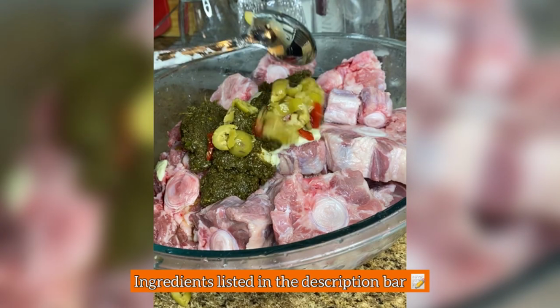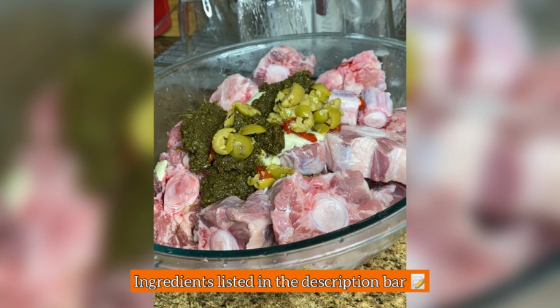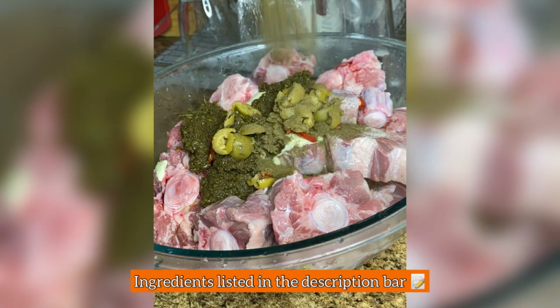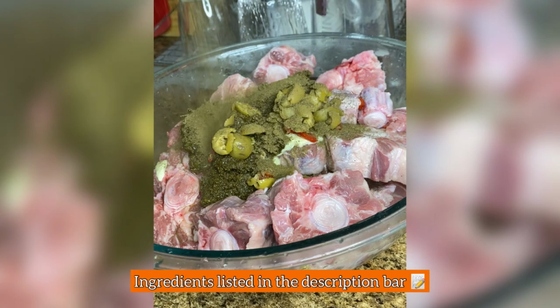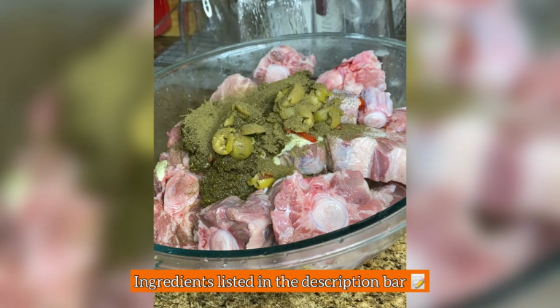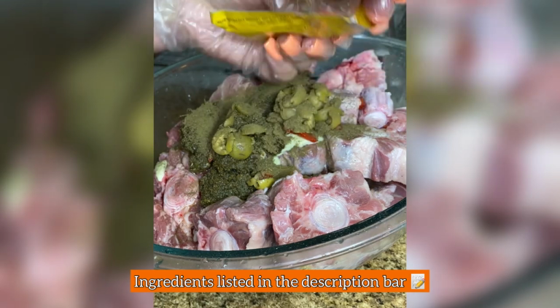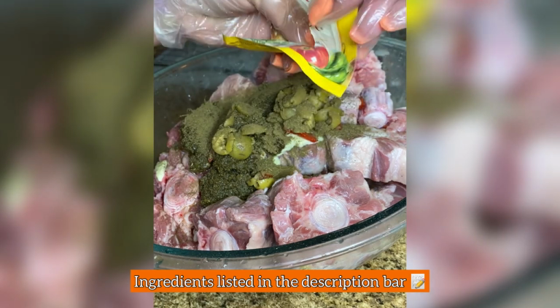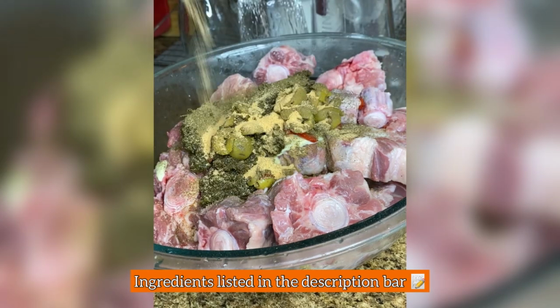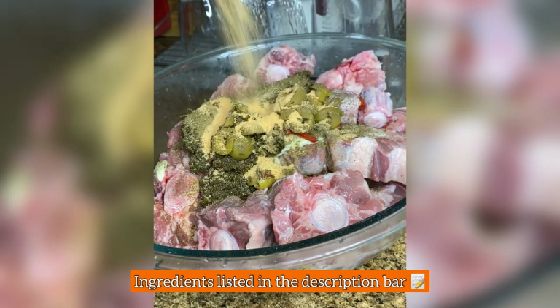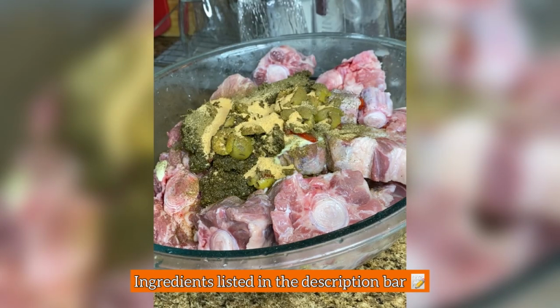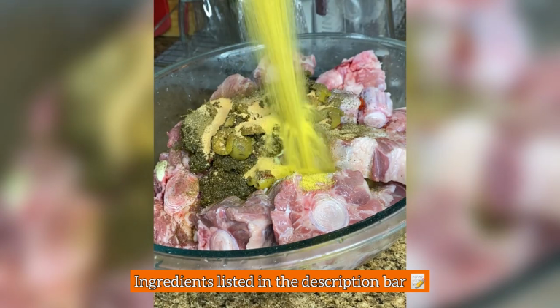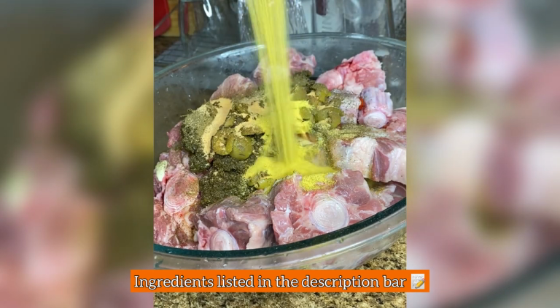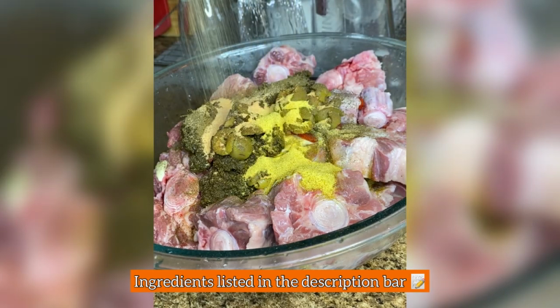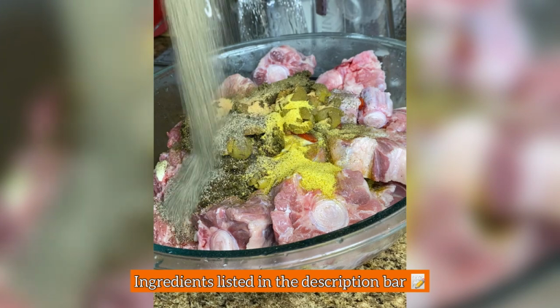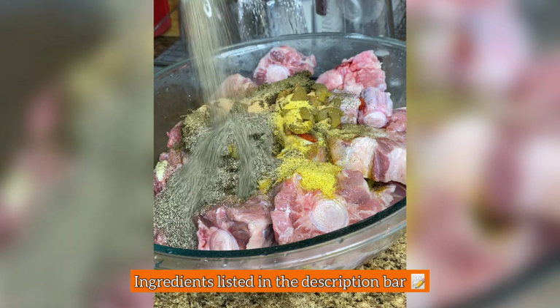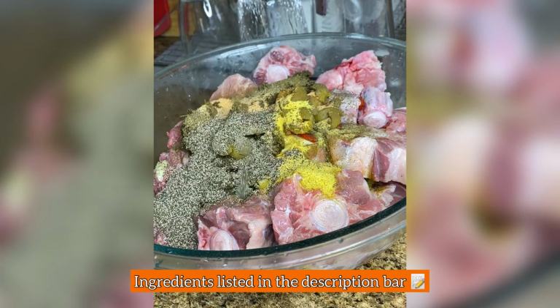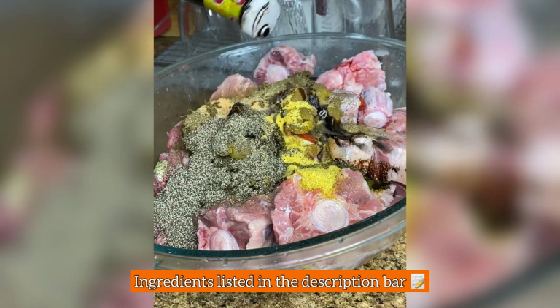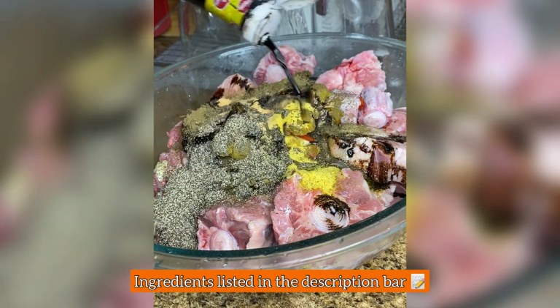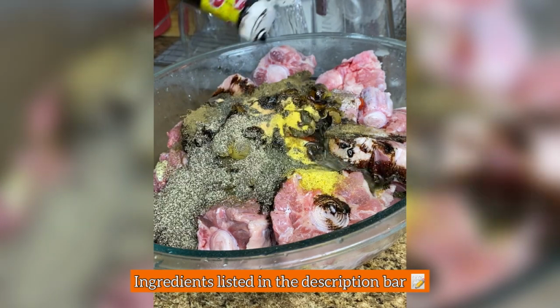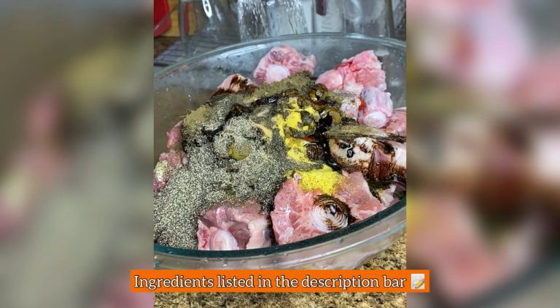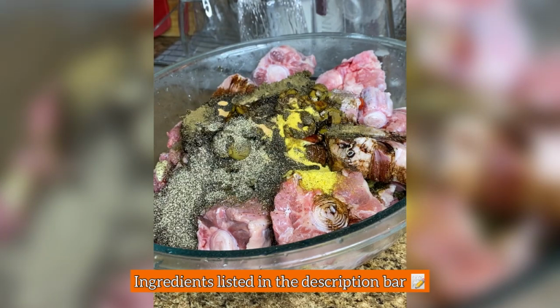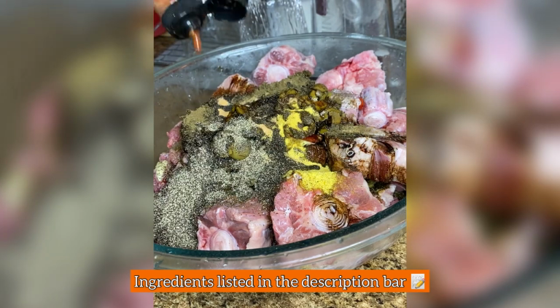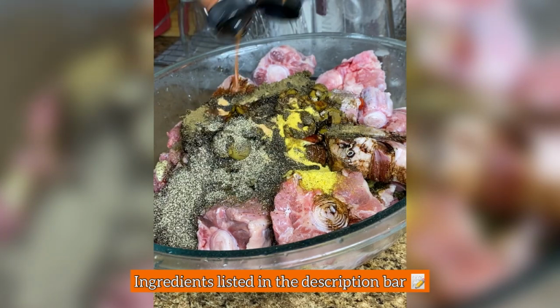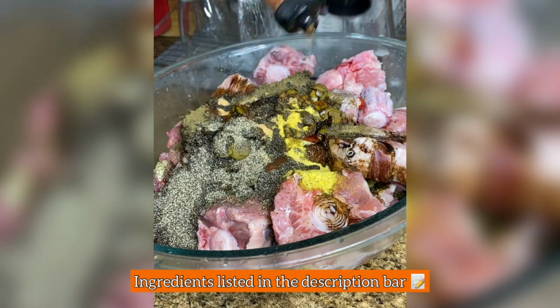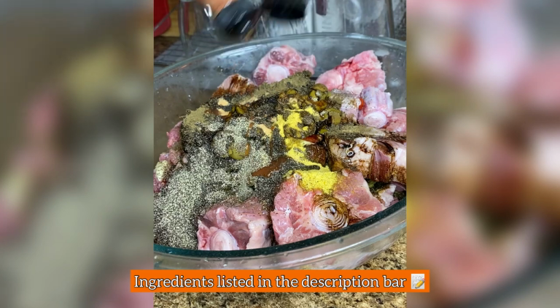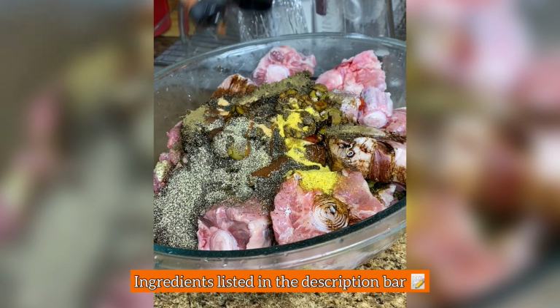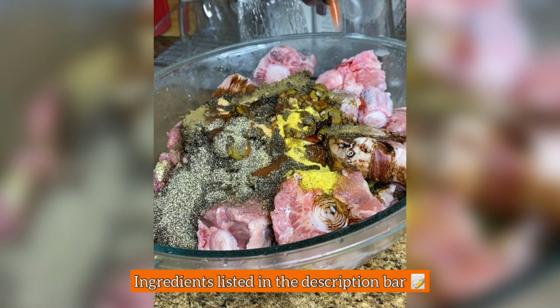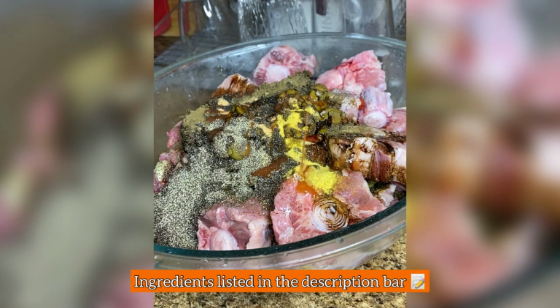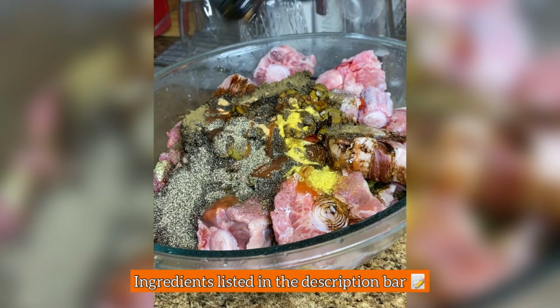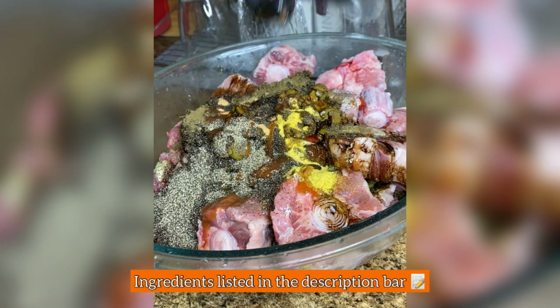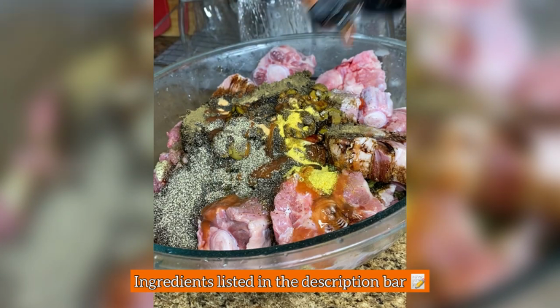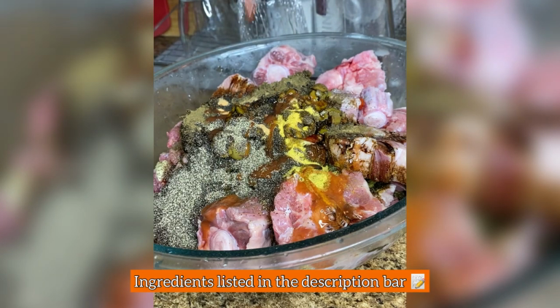I season with two tablespoons of garlic paste, sofrito, olives, oregano, two sazon packets, a tablespoon of adobo, black pepper, and two tablespoons of soy sauce. This part is optional — I like my rabo encendido, so I add hot sauce.